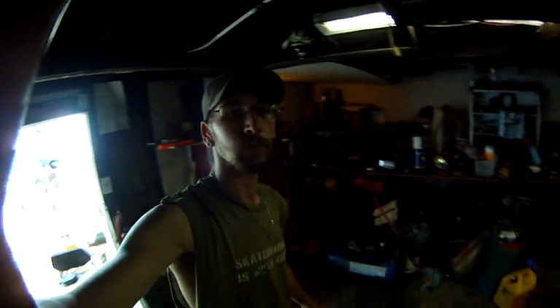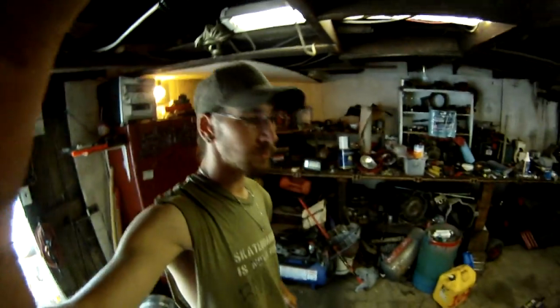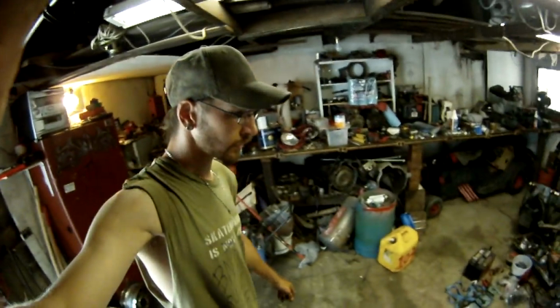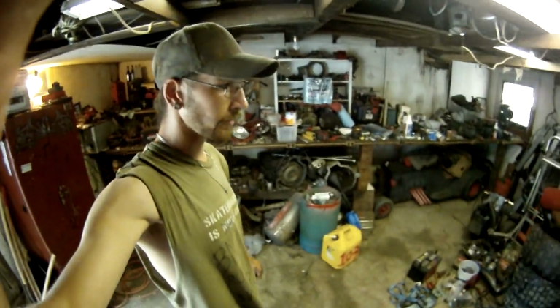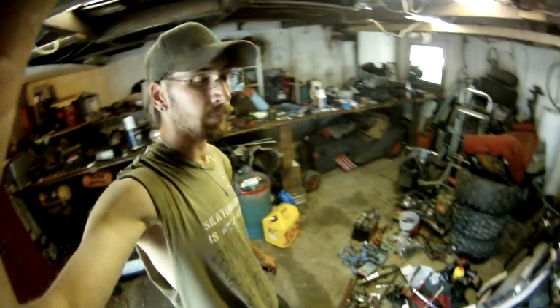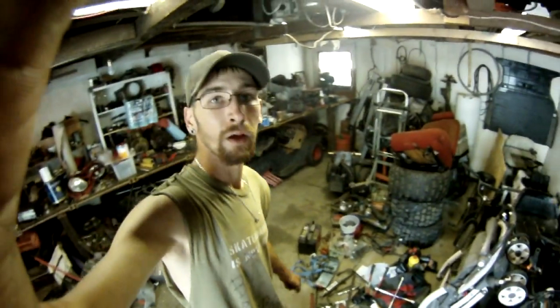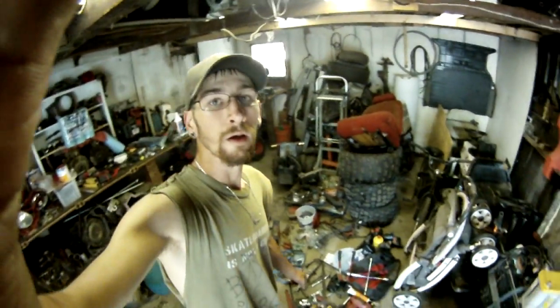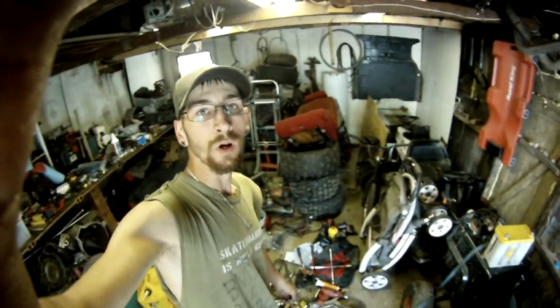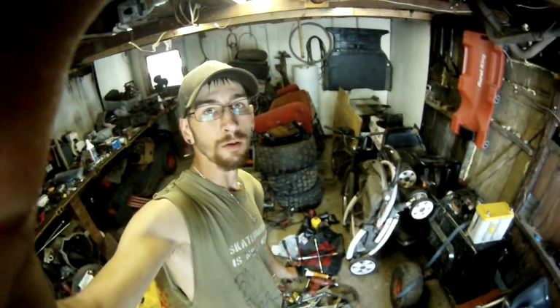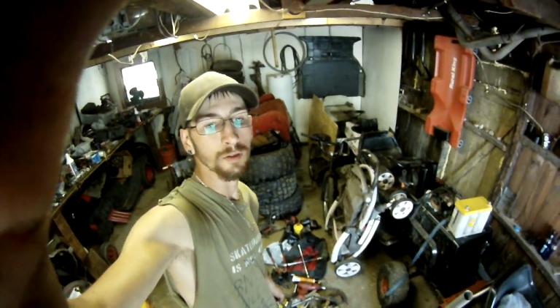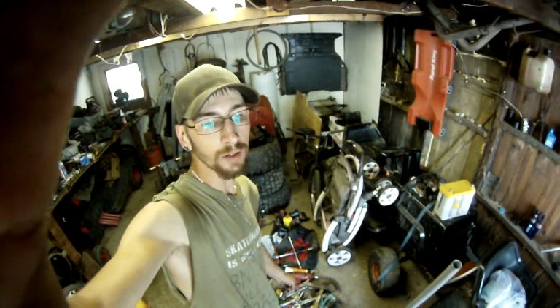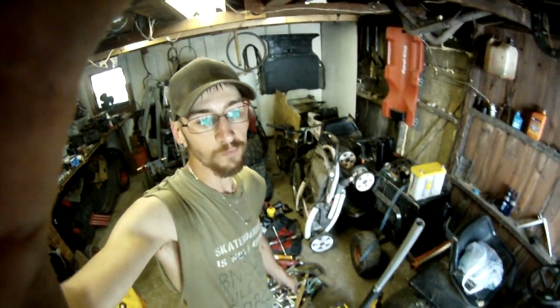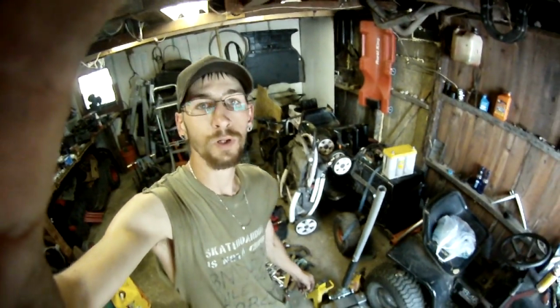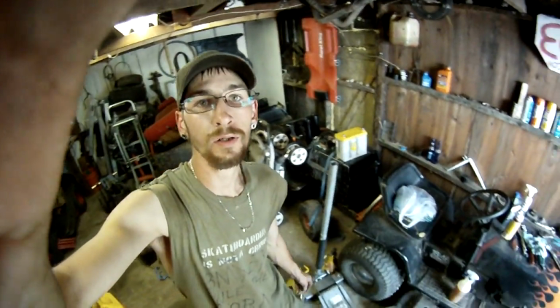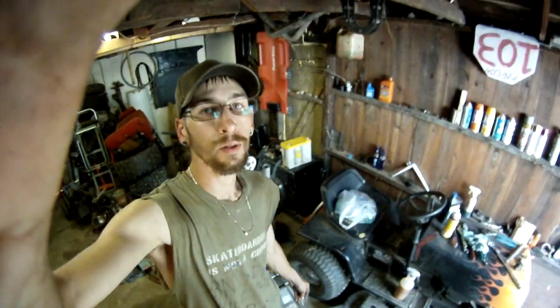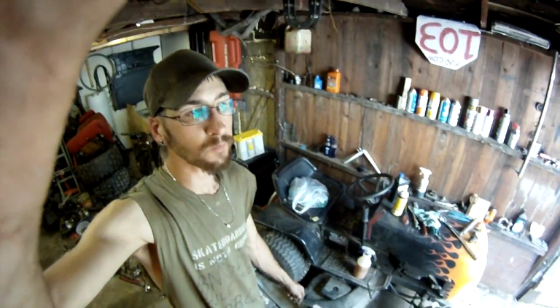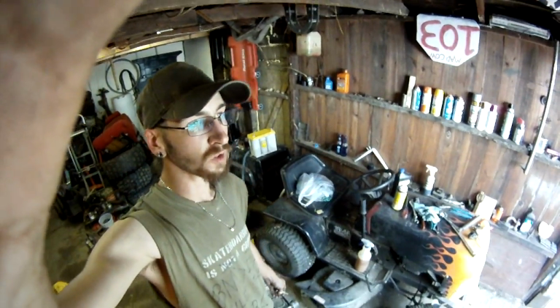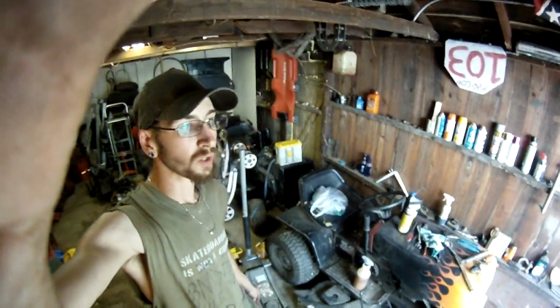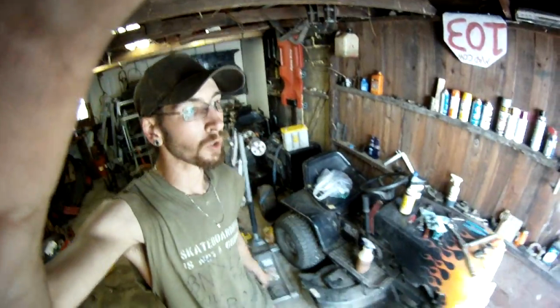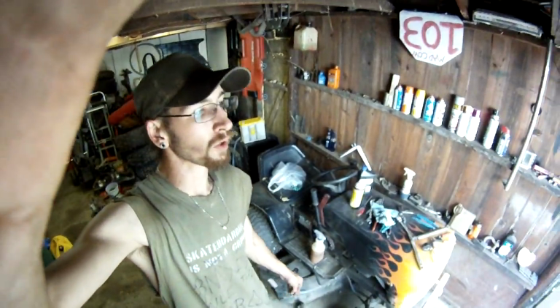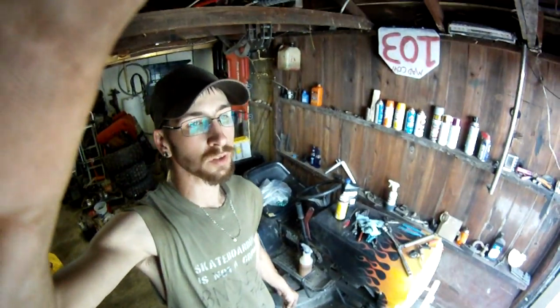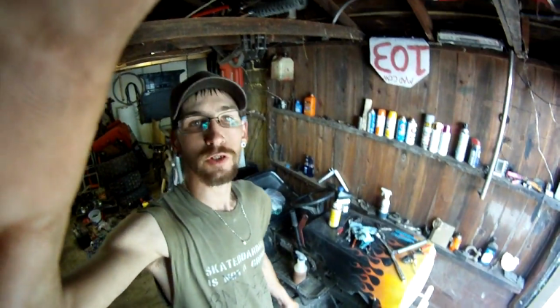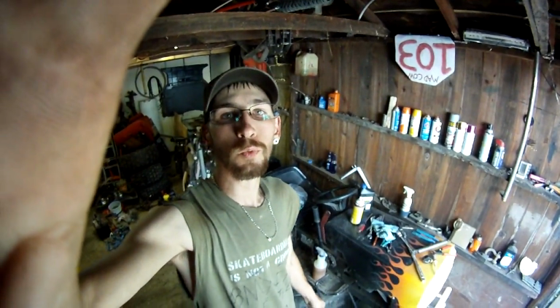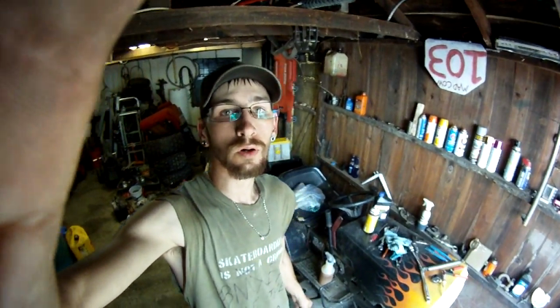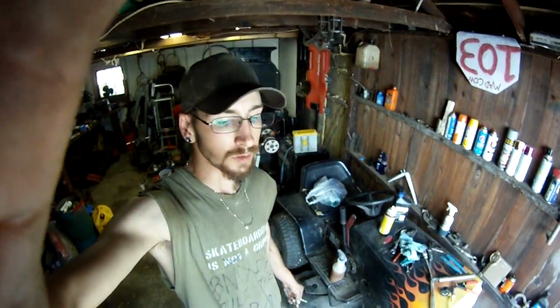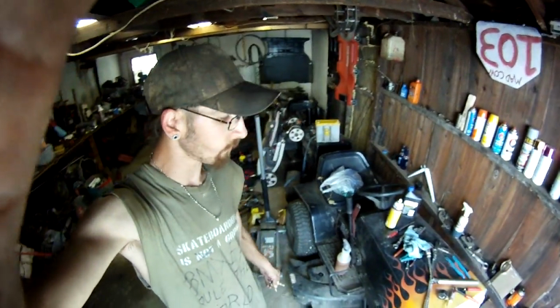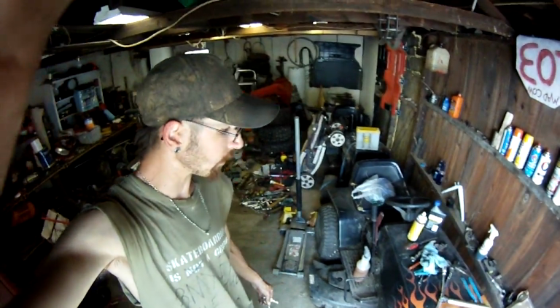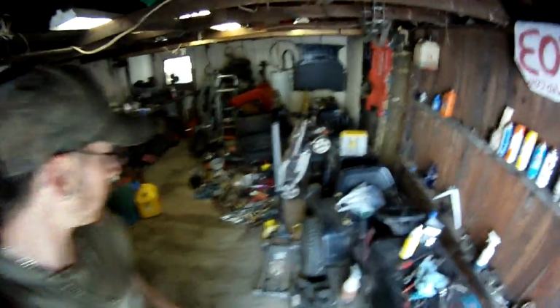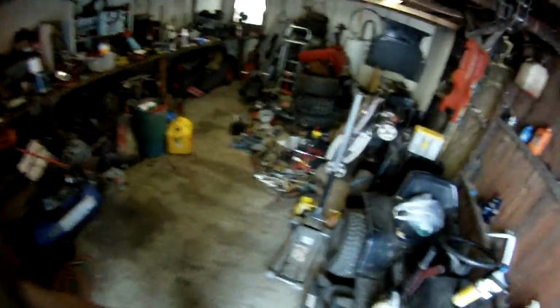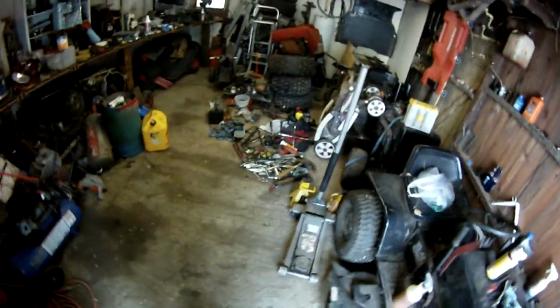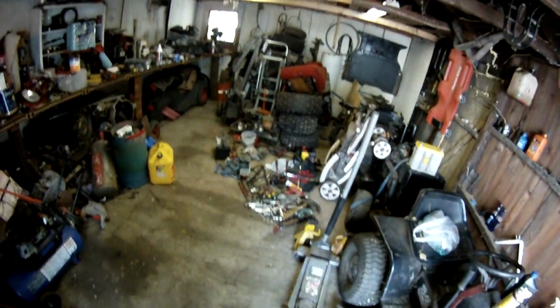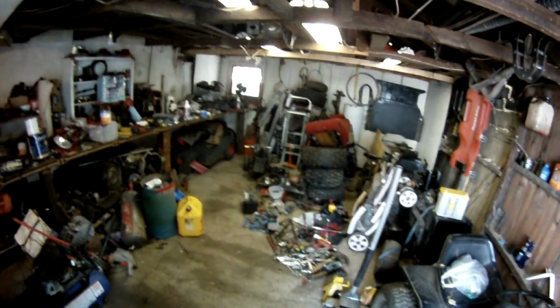What's up y'all, been a while. I've been making fresh videos but haven't uploaded yet - I've been swamped with all kinds of stuff. As you can see, the garage is a mess again.